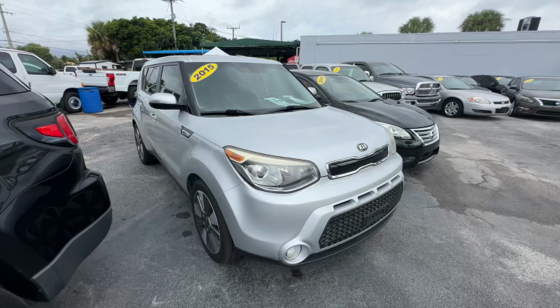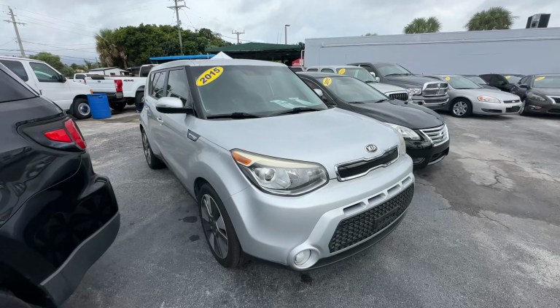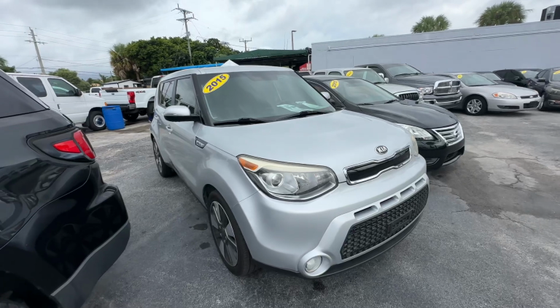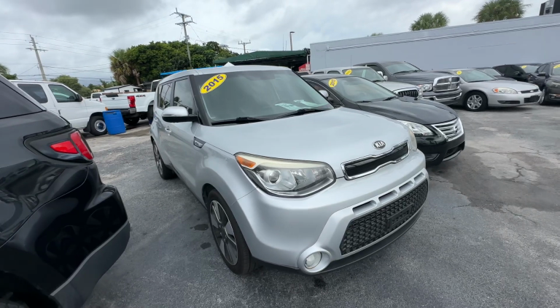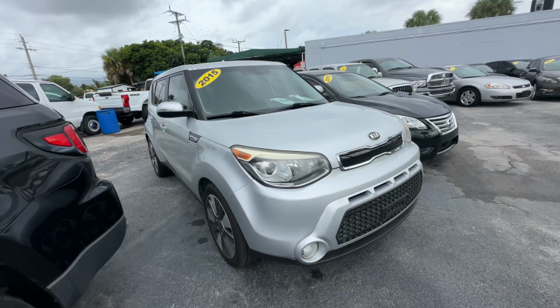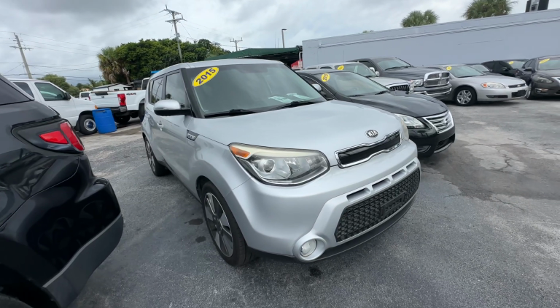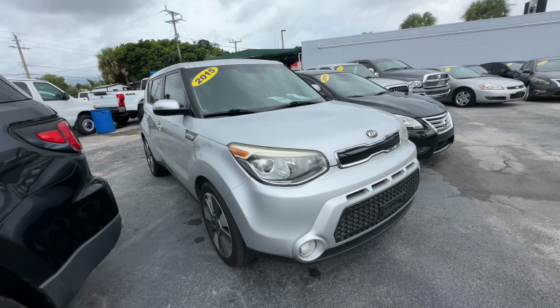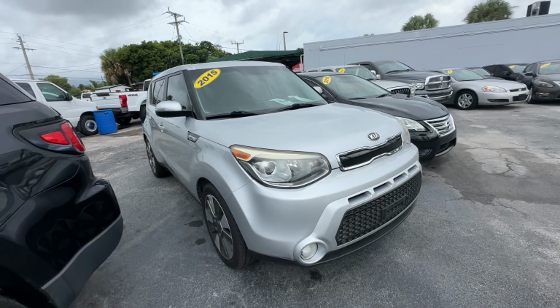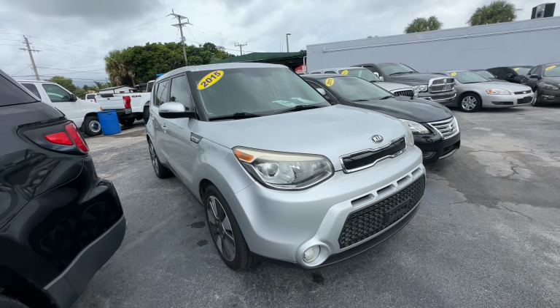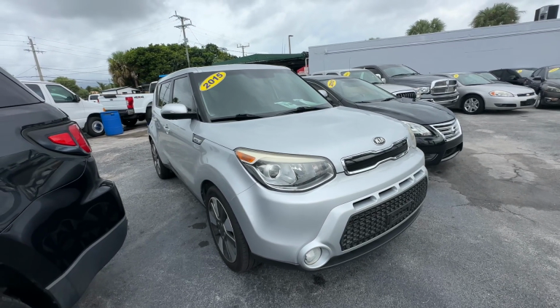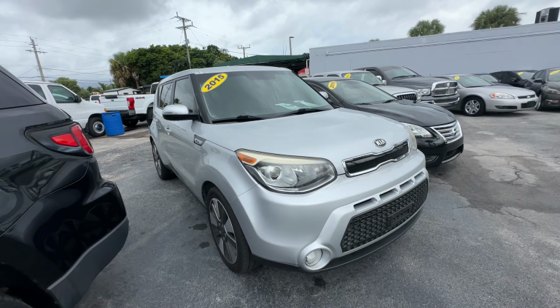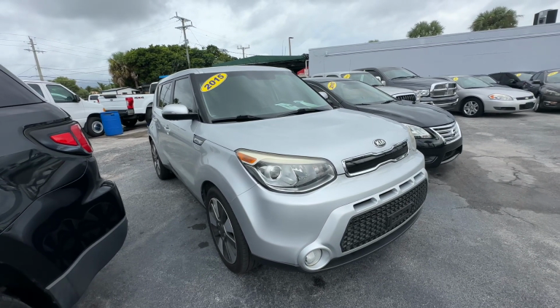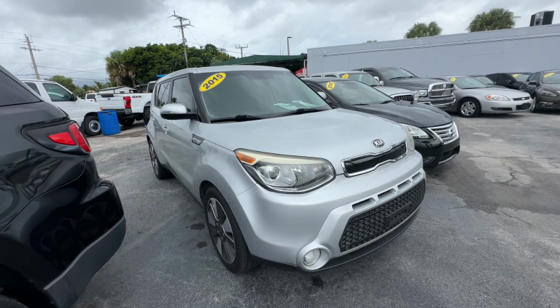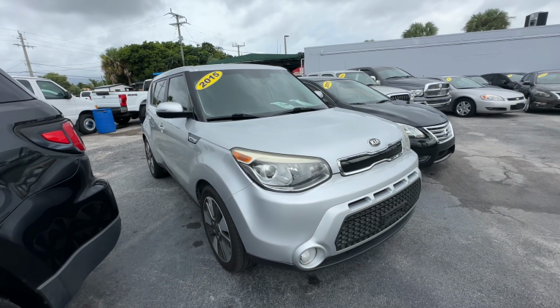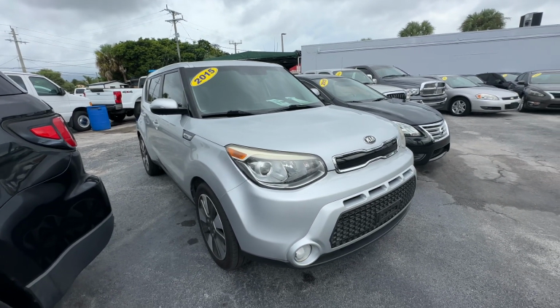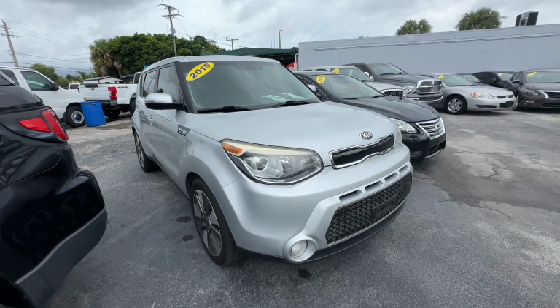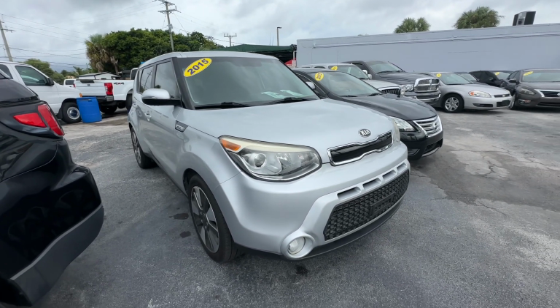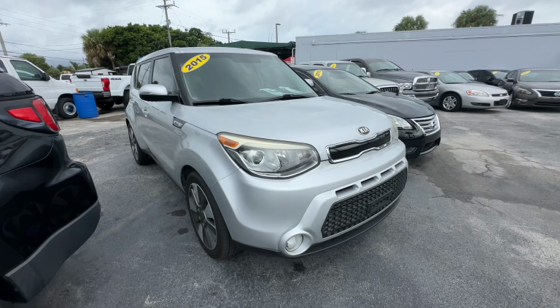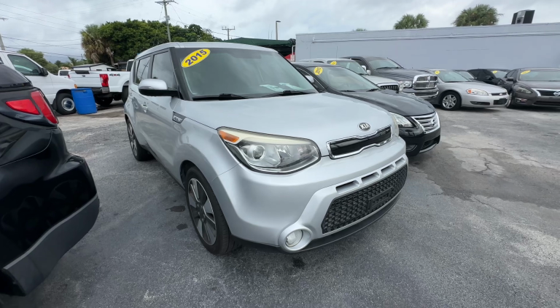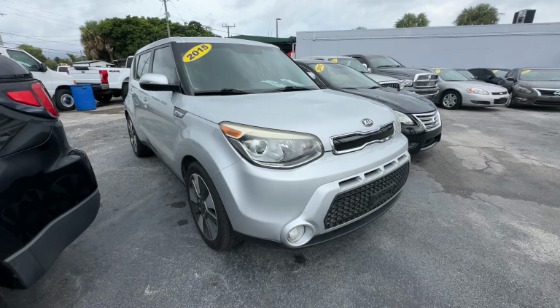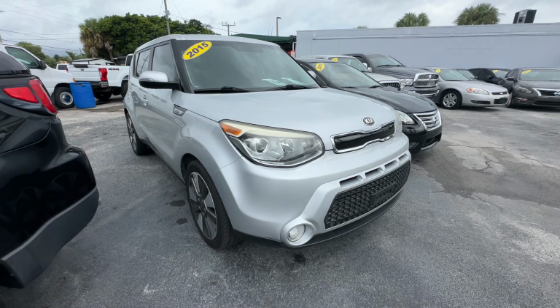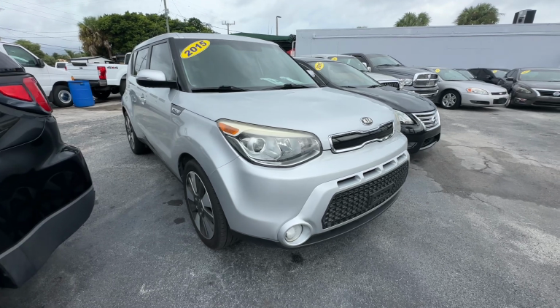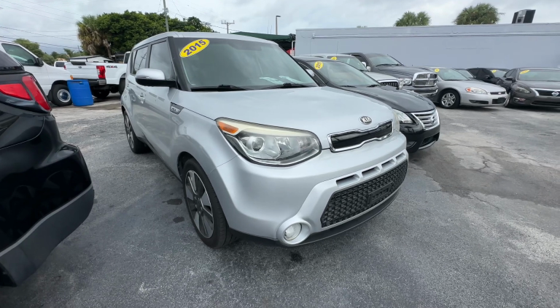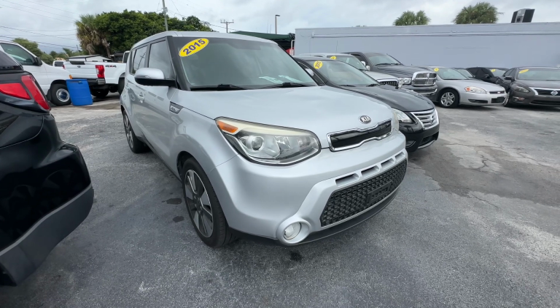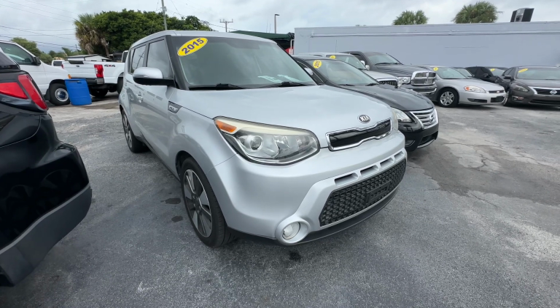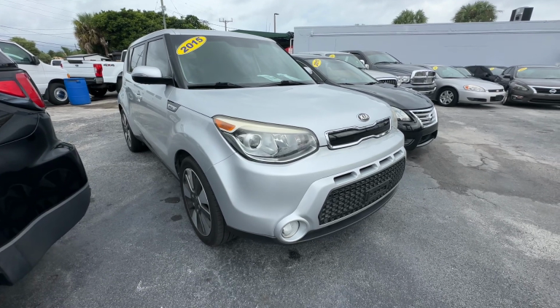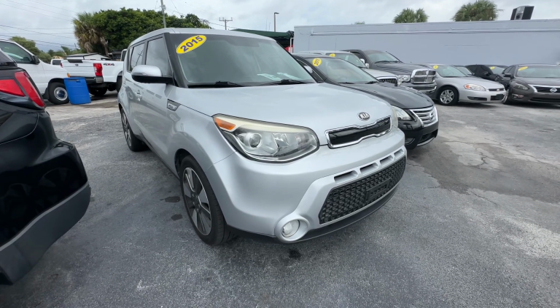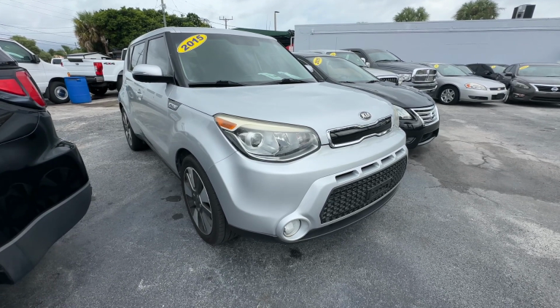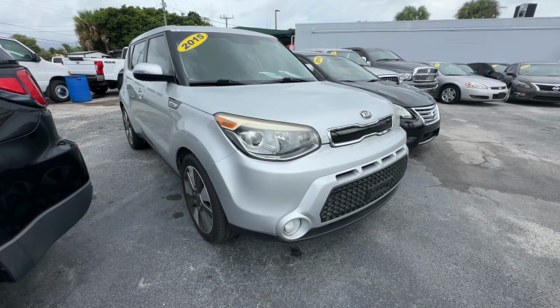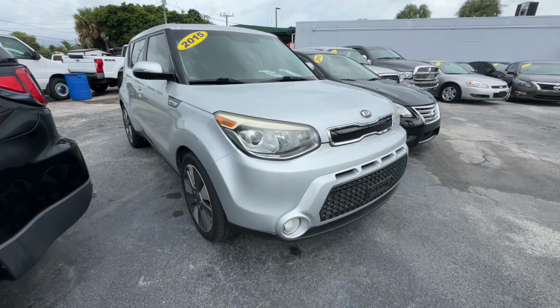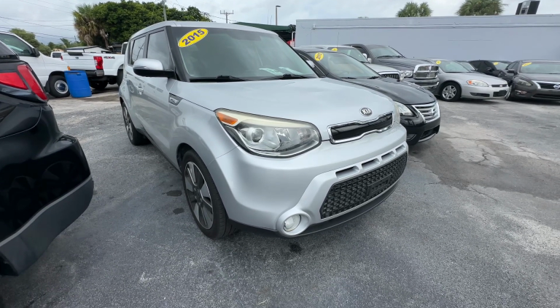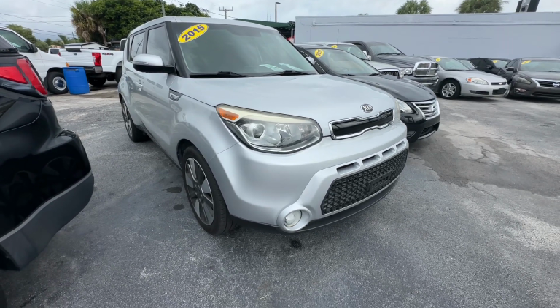All right guys, Chris Rivera here, Florida Direct Cars, doing a walk-around video on our 2015 Kia Soul. Cute little car, I'll point out any flaws or blemishes that I can find. I apologize for the wind noise.